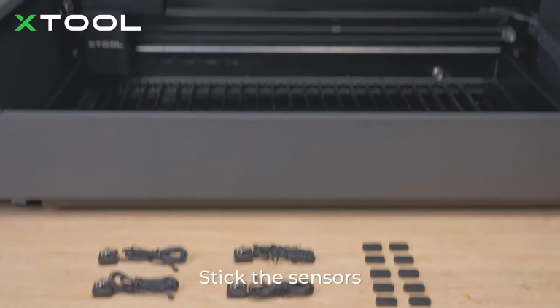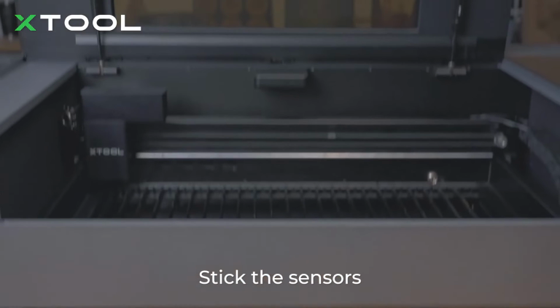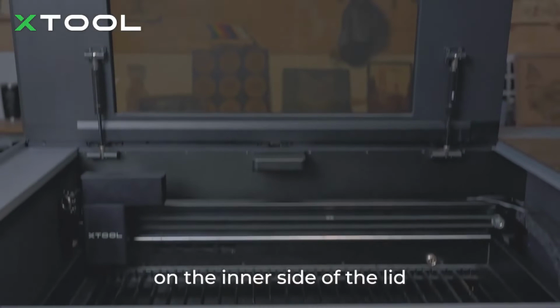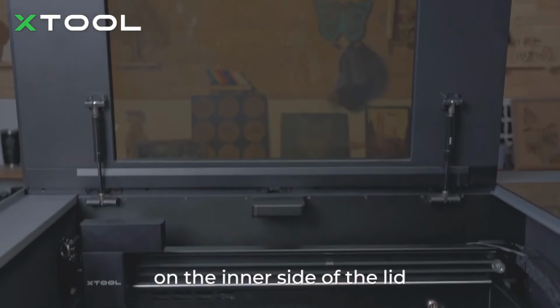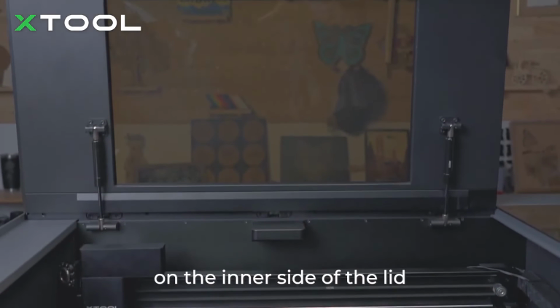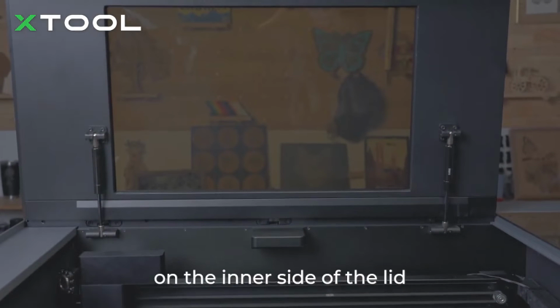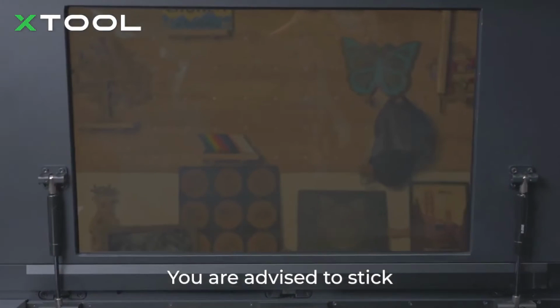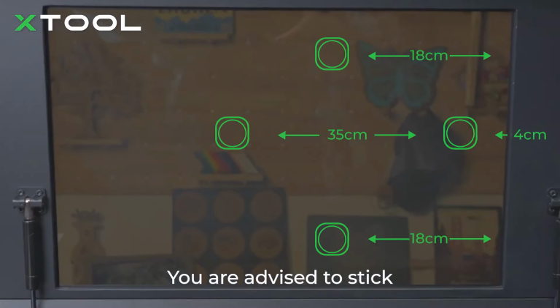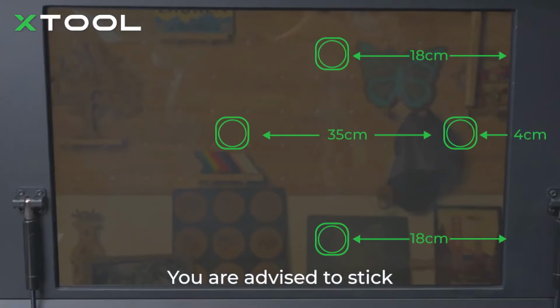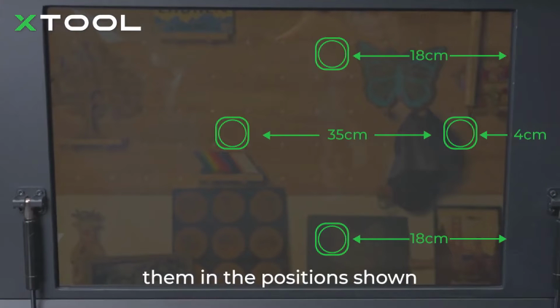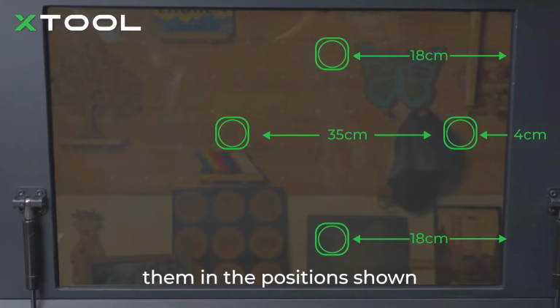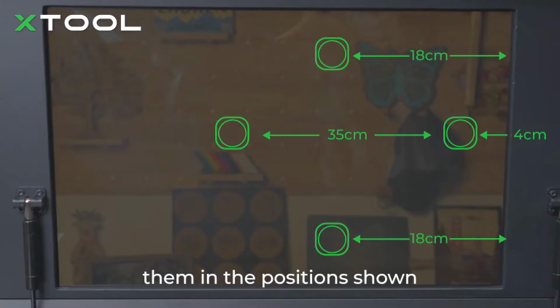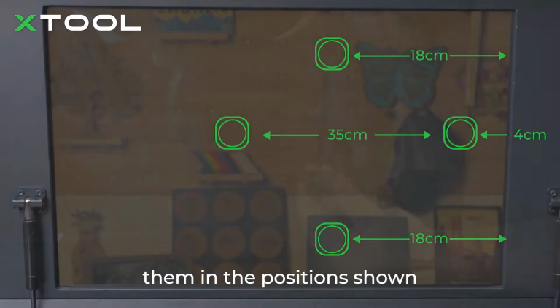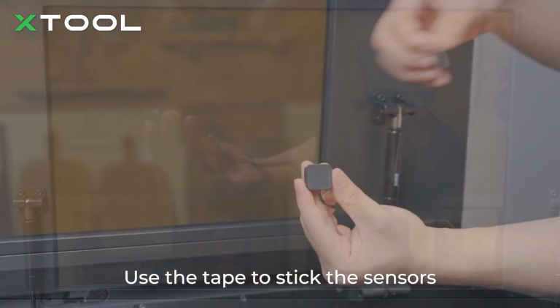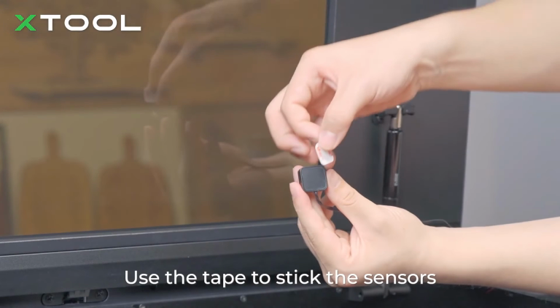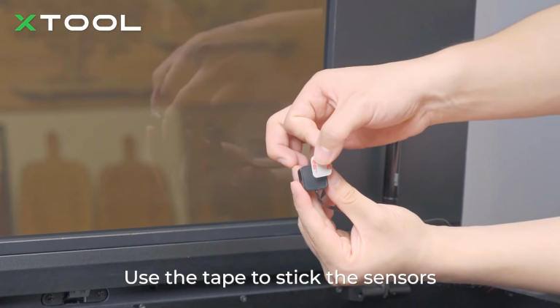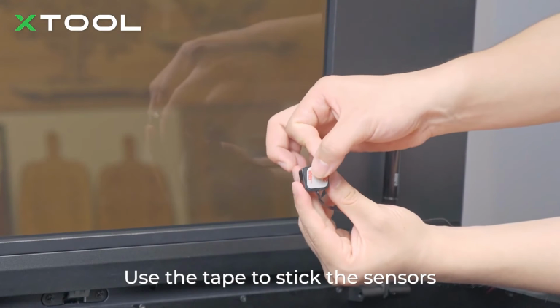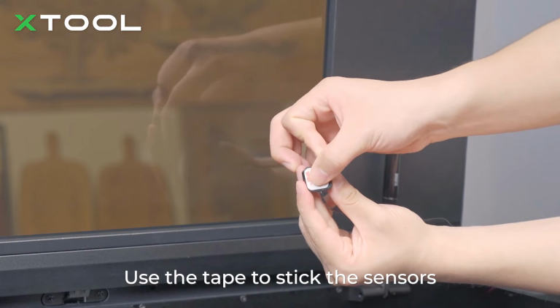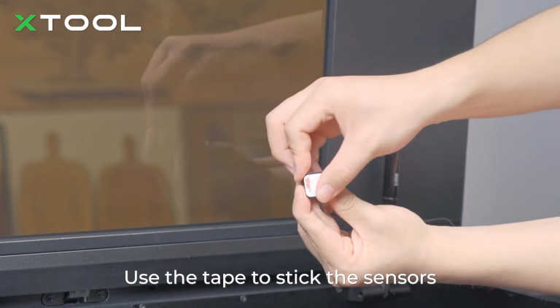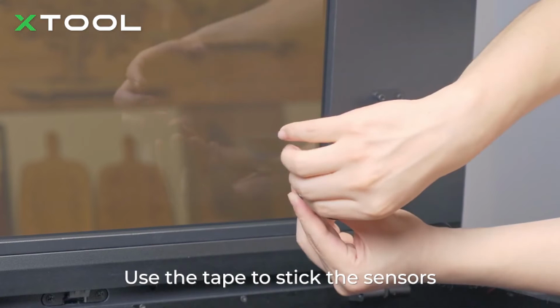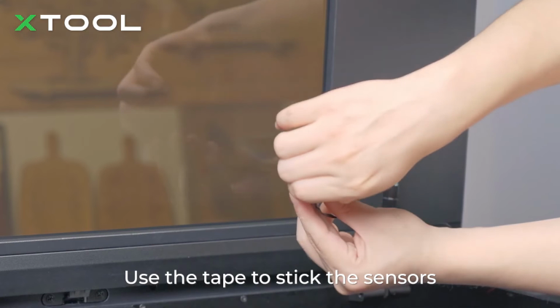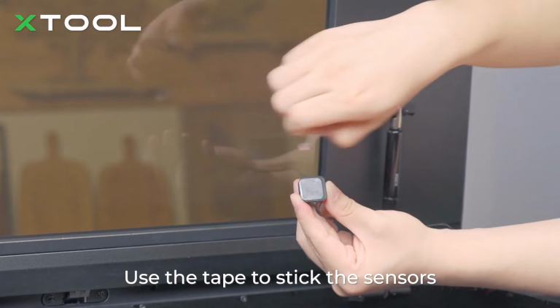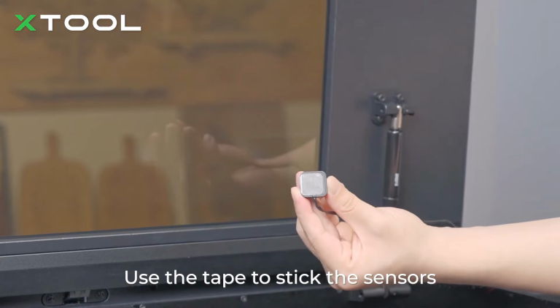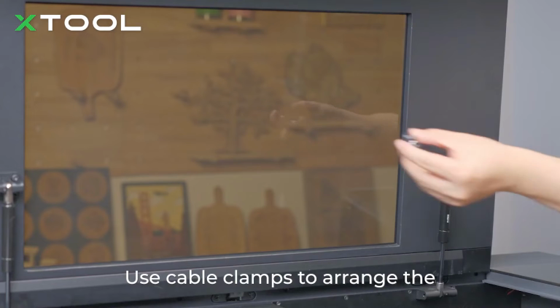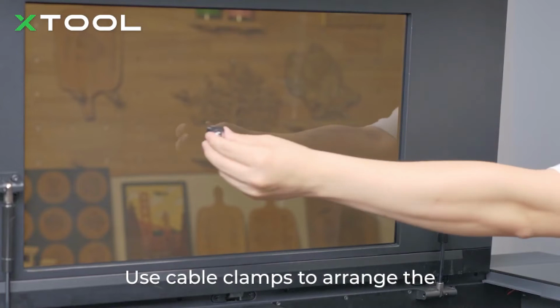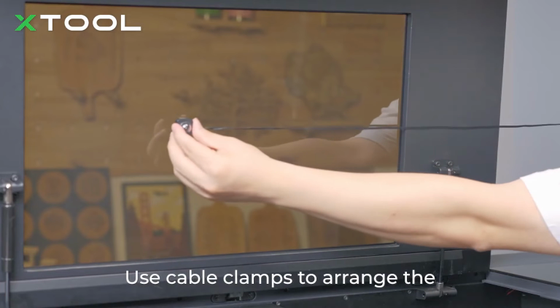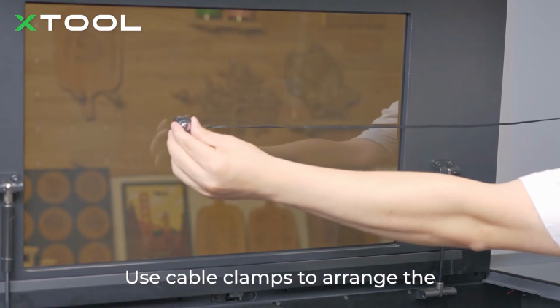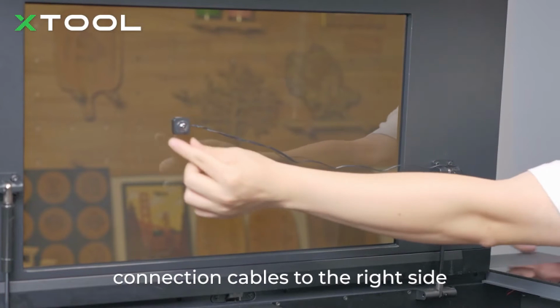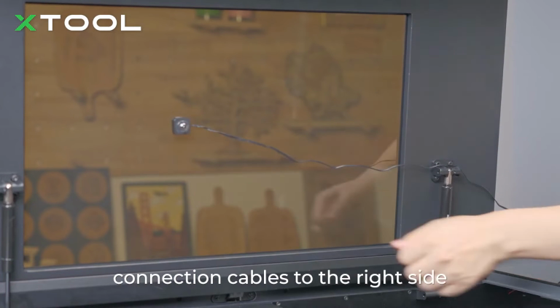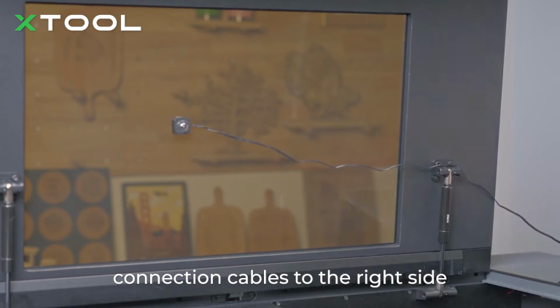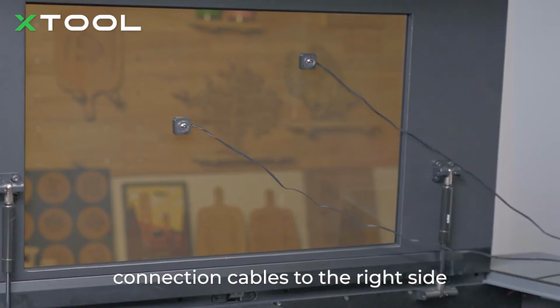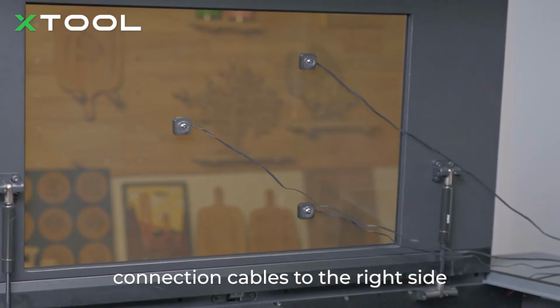Stick the sensor on the inner side of the lid. You are advised to stick it in the position shown. Use the tape to stick the sensors, and use the cable clamps to arrange the connection cables to the right side.